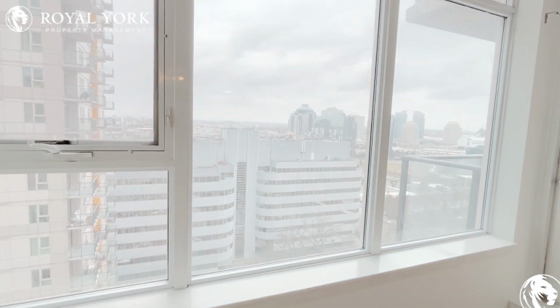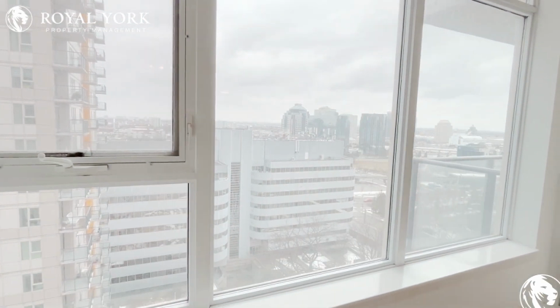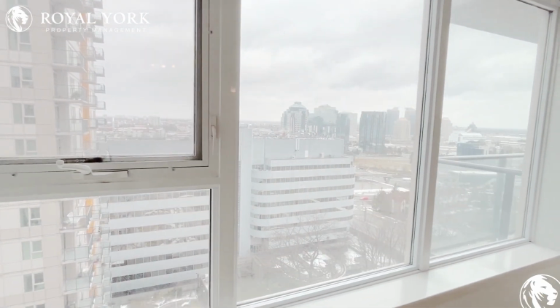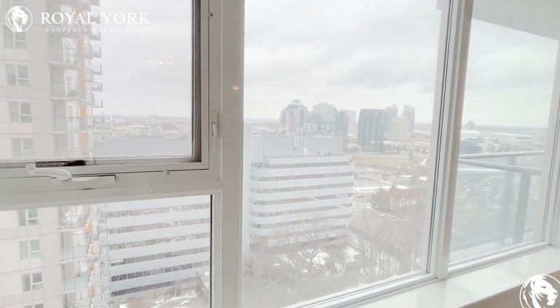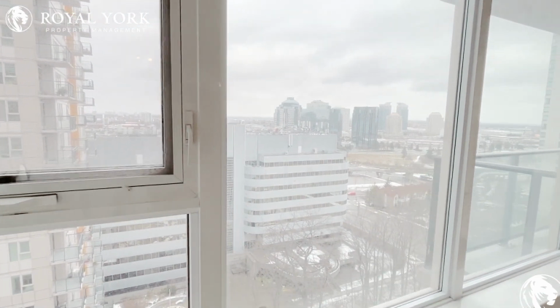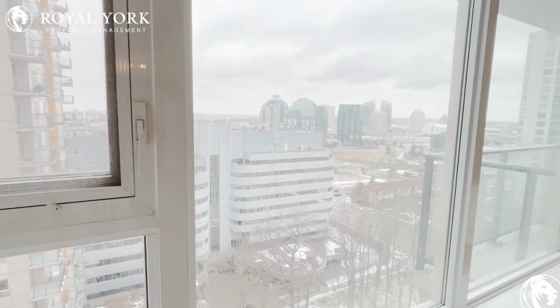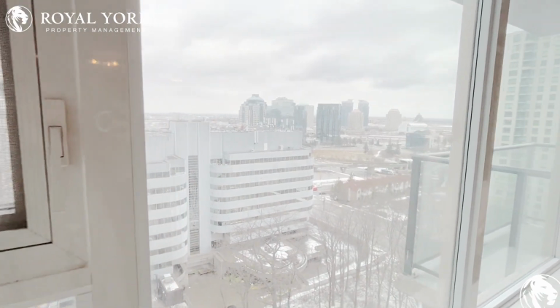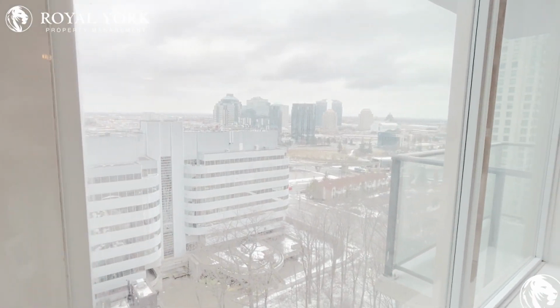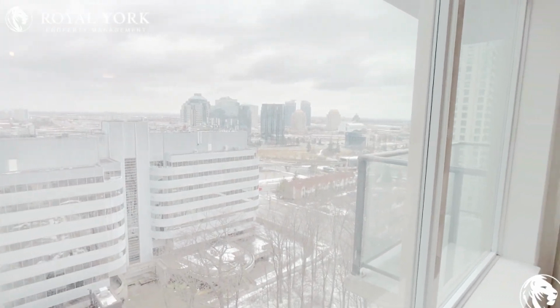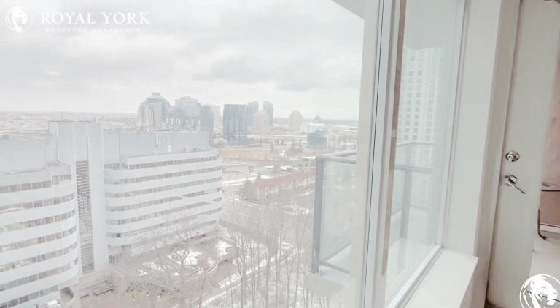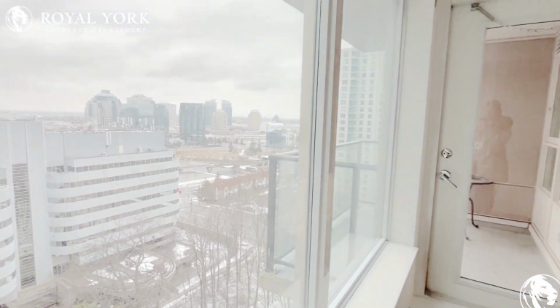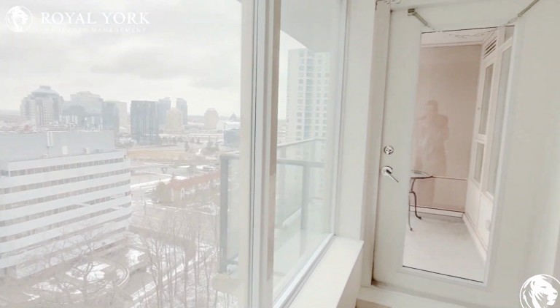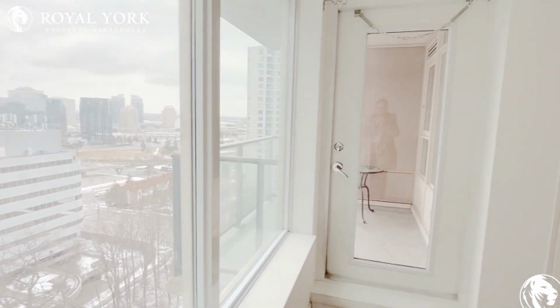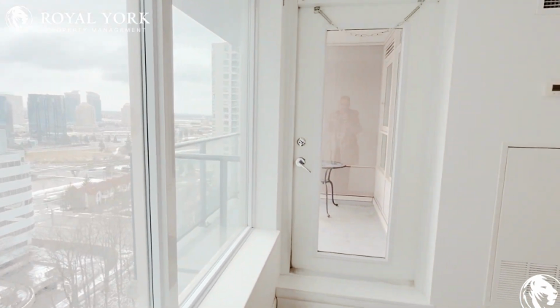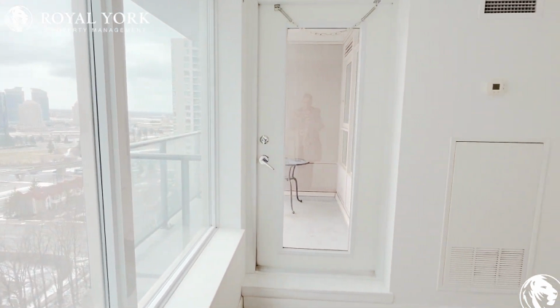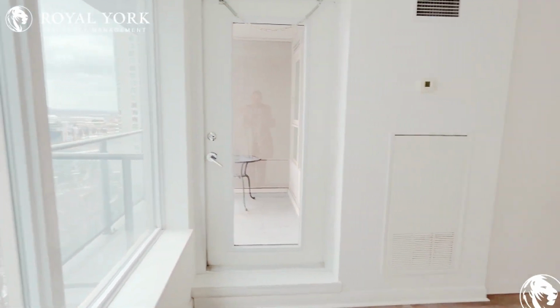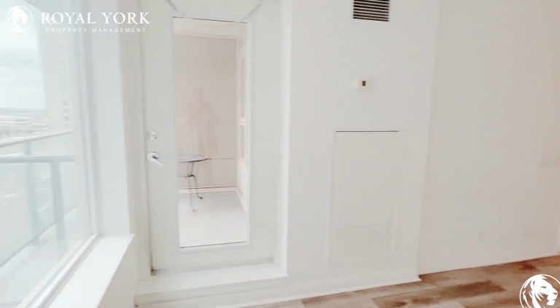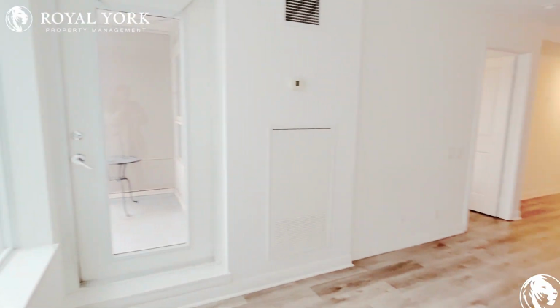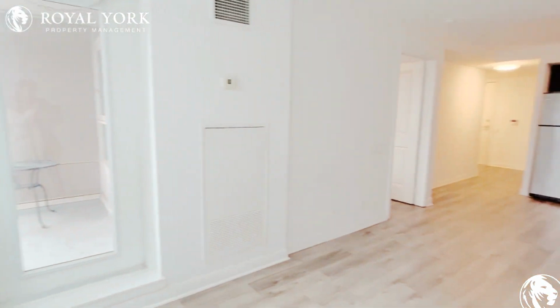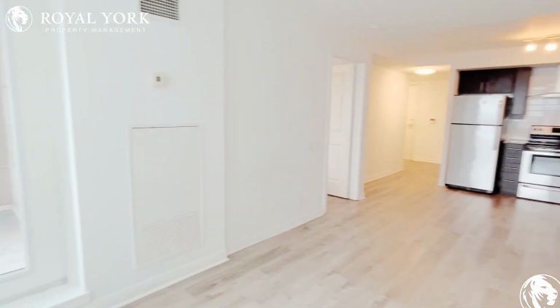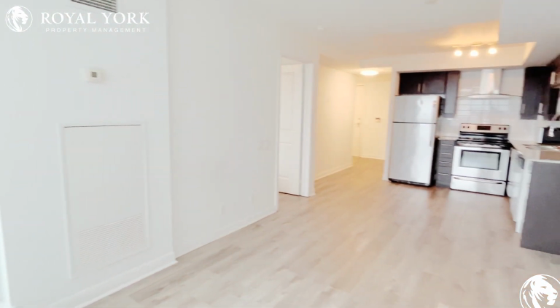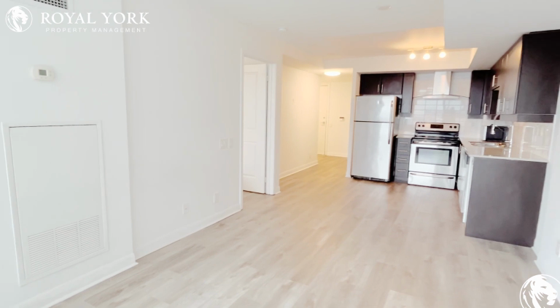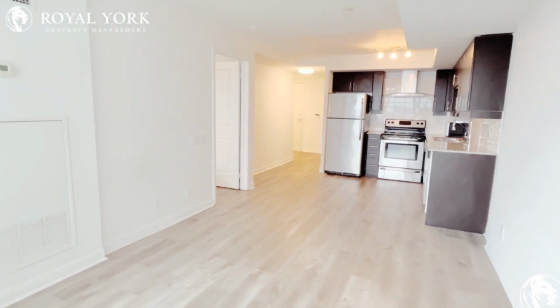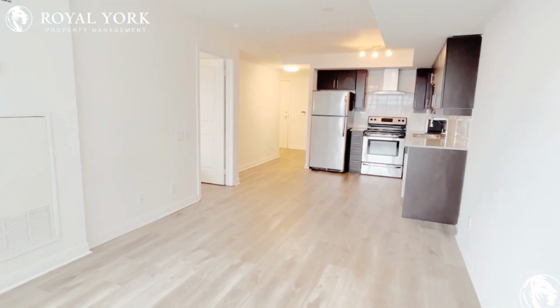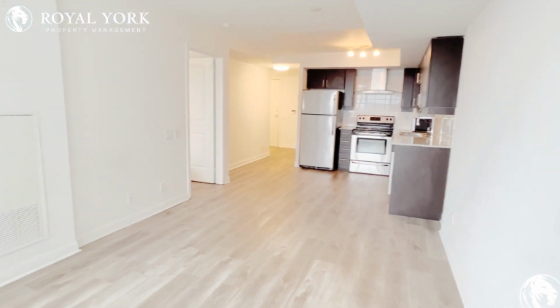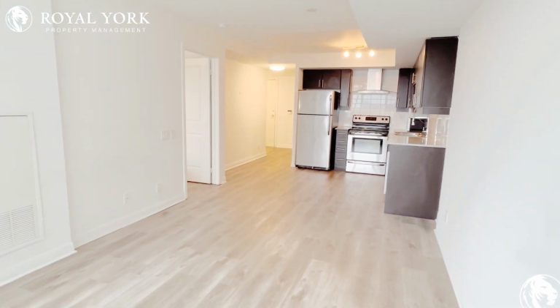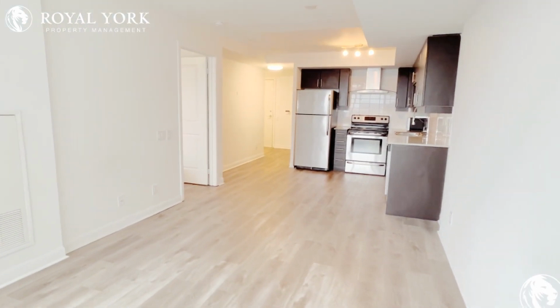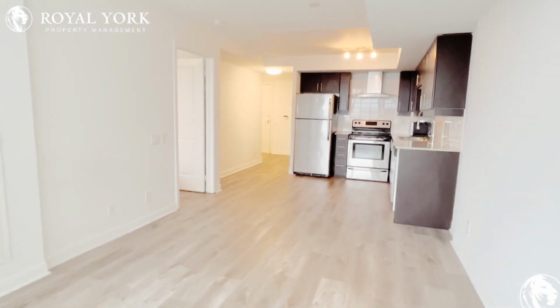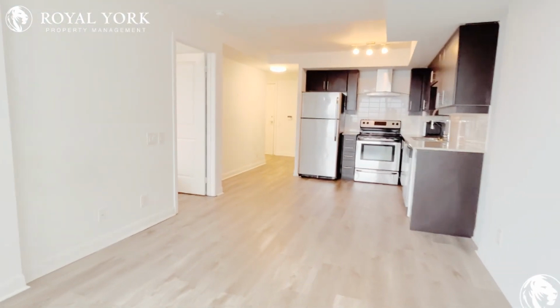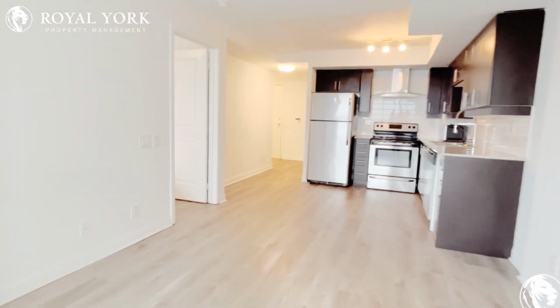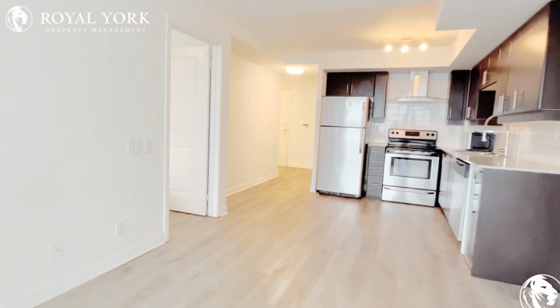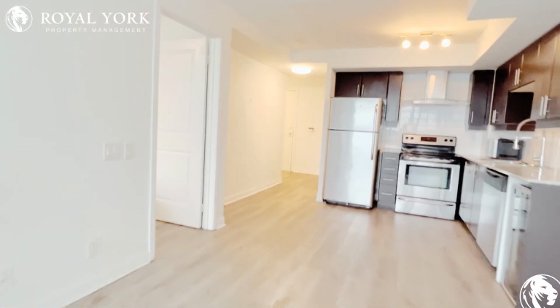As we turn around you can see the living area slash dining area and a beautiful view of Scarborough. When the weather gets nice you can sit outside and have your morning coffee on the beautiful balcony.